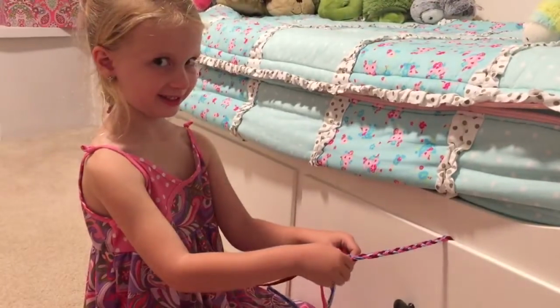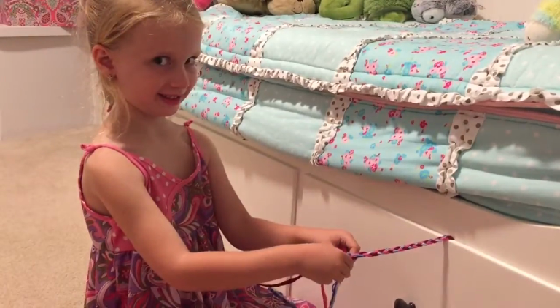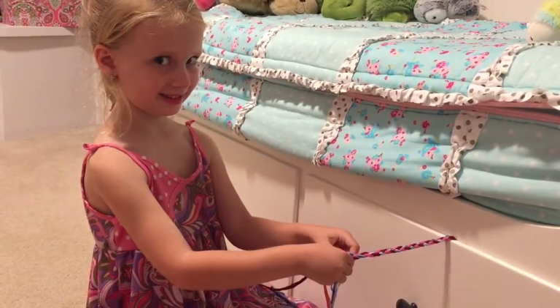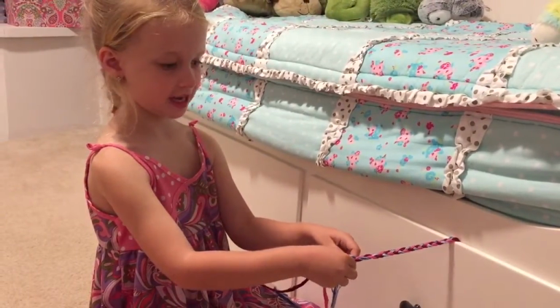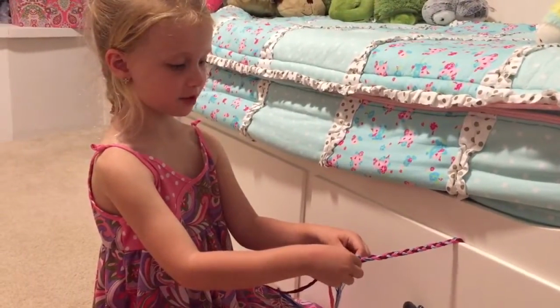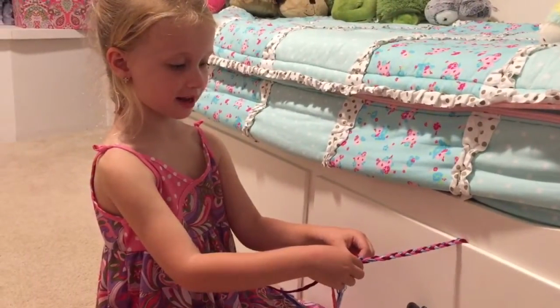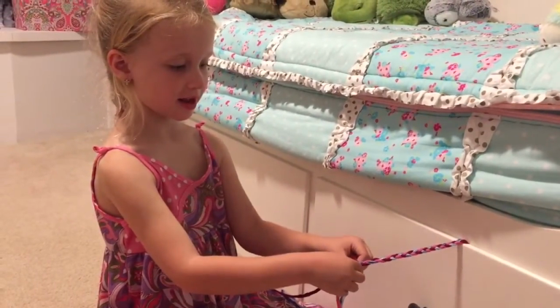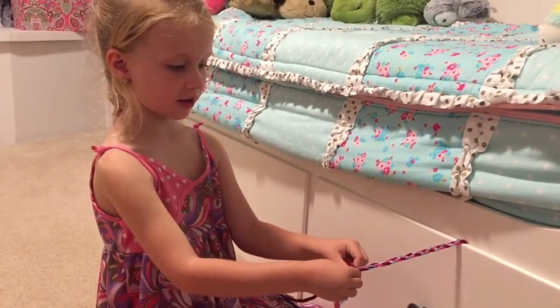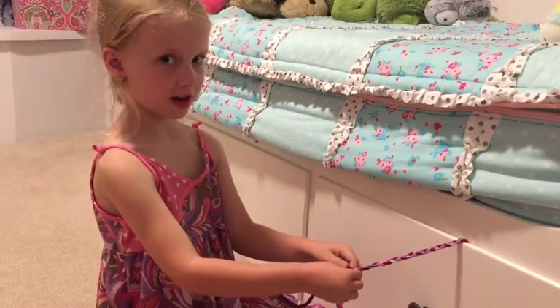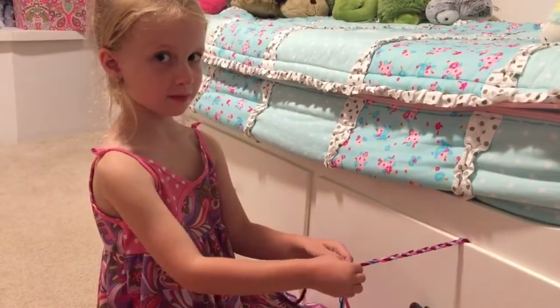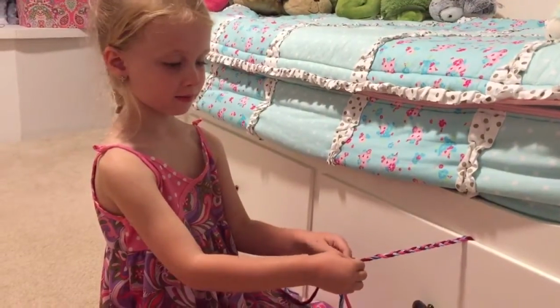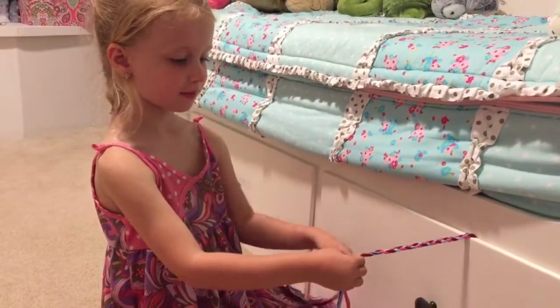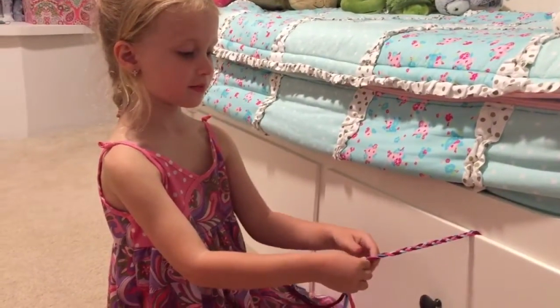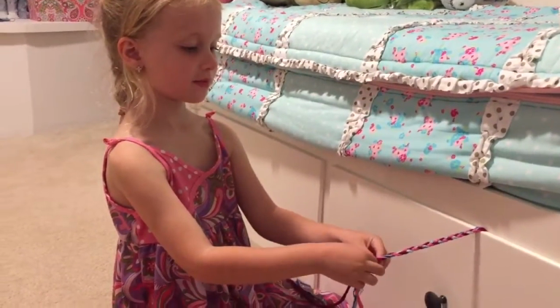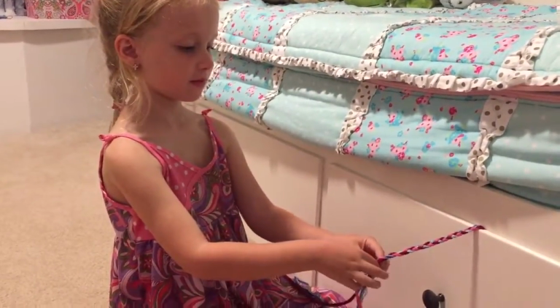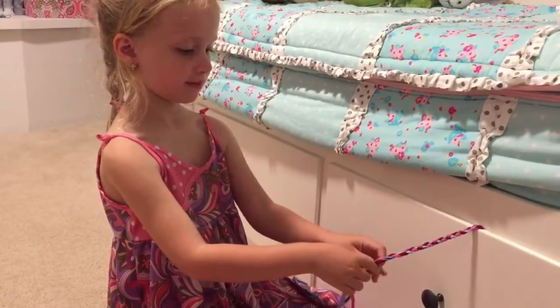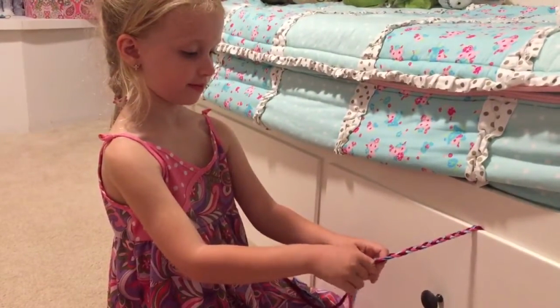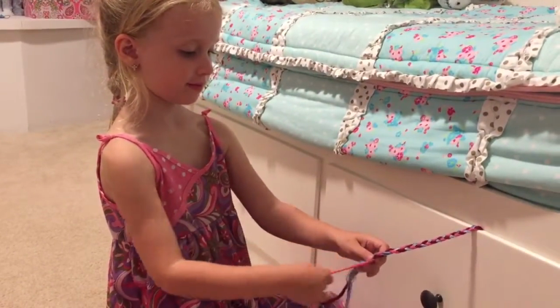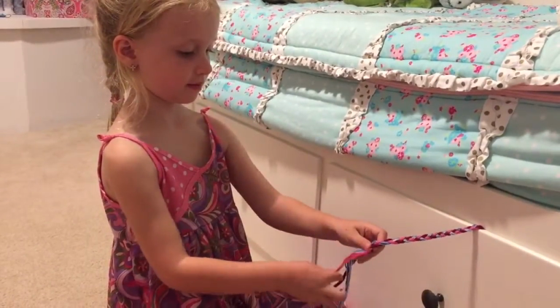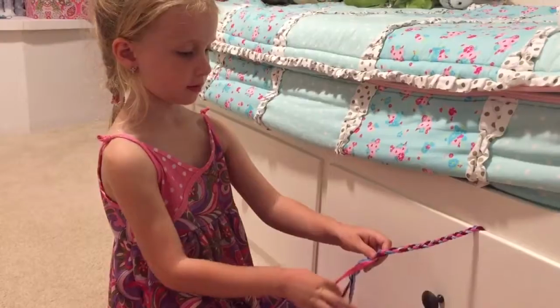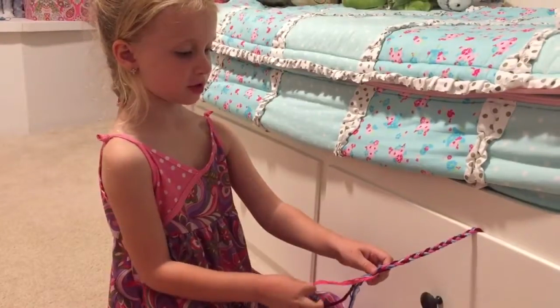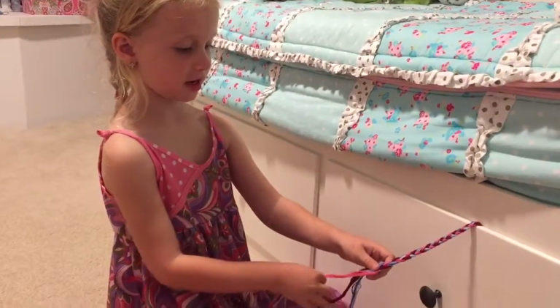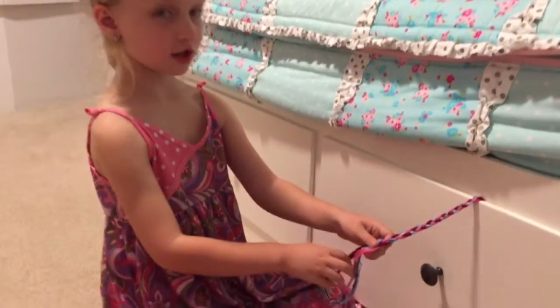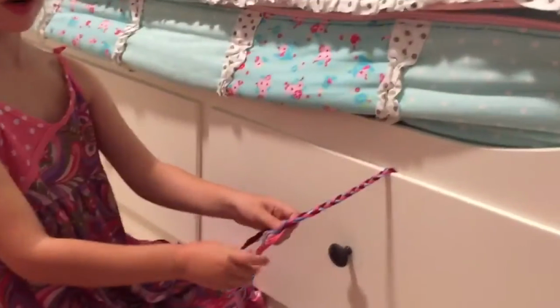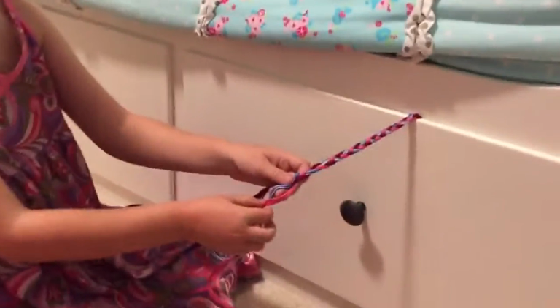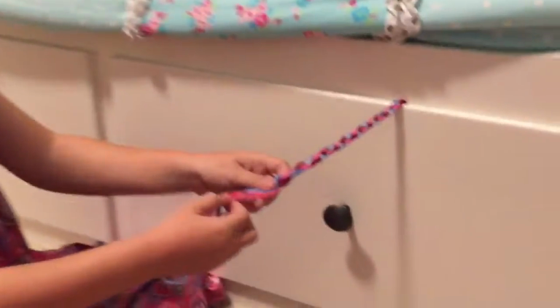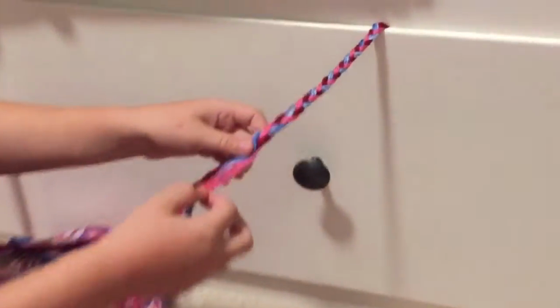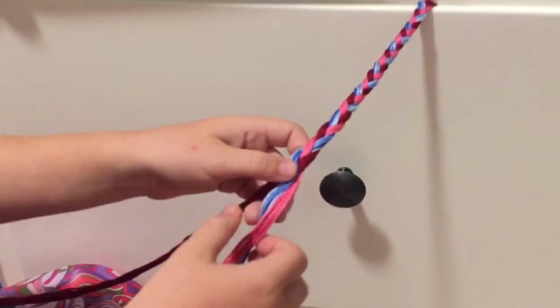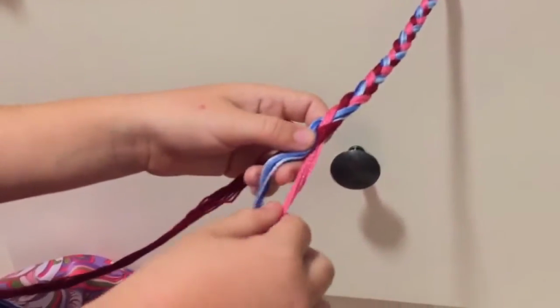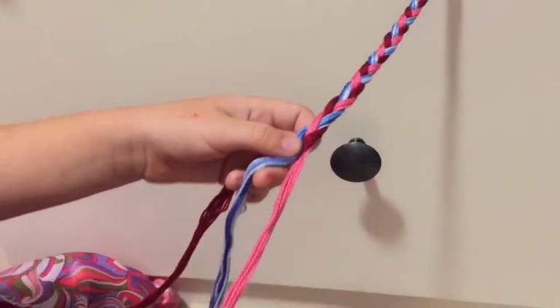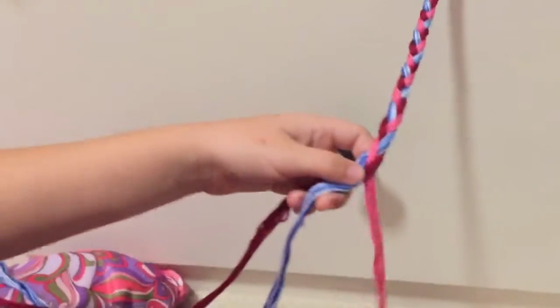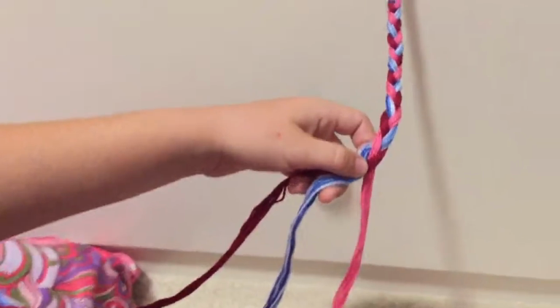What are you doing baby? I'm braiding the string. You are? How does it look? Pretty okay. Show me how you braid.